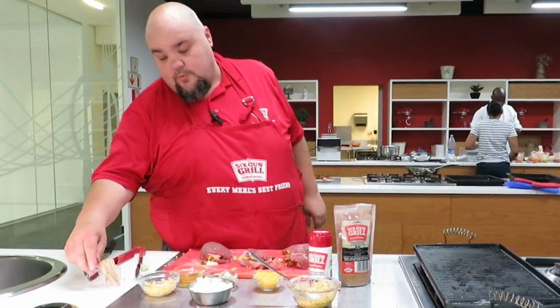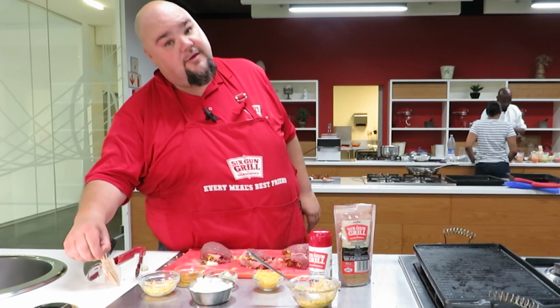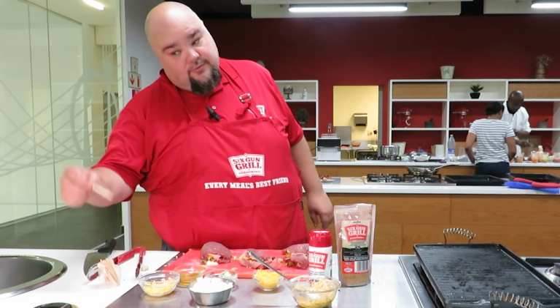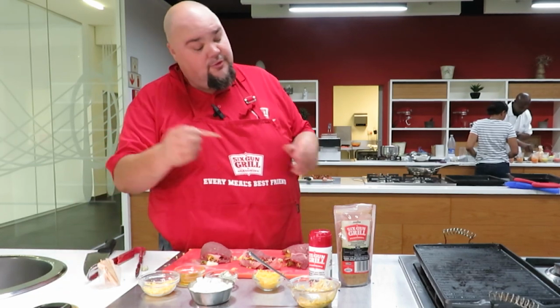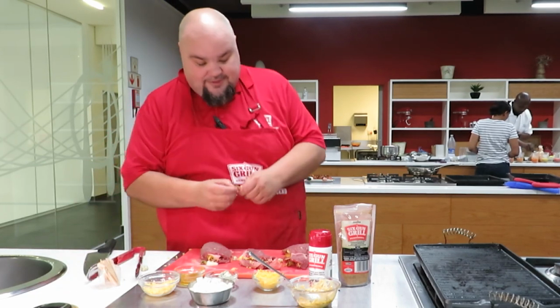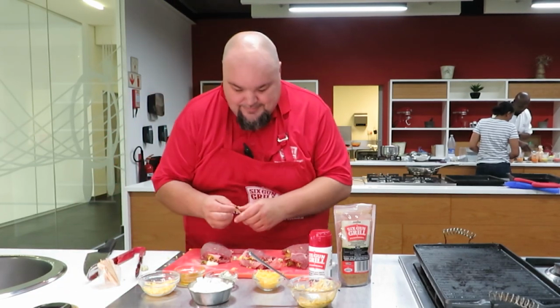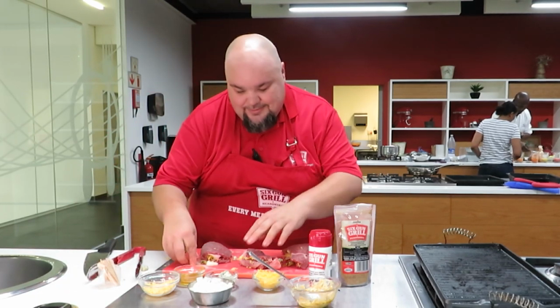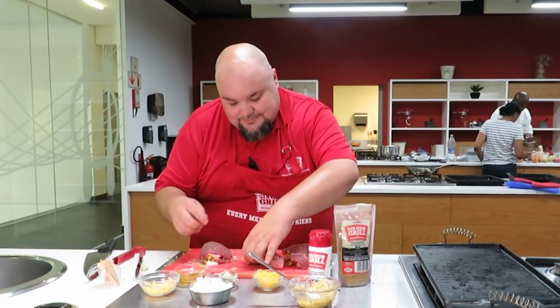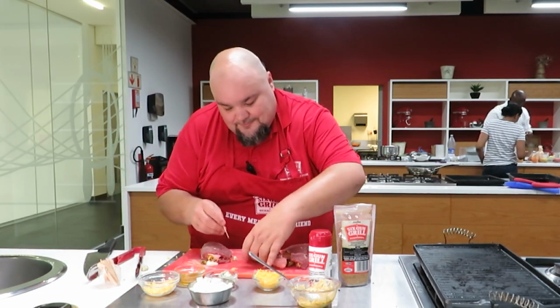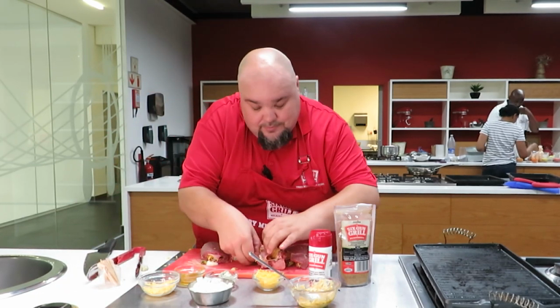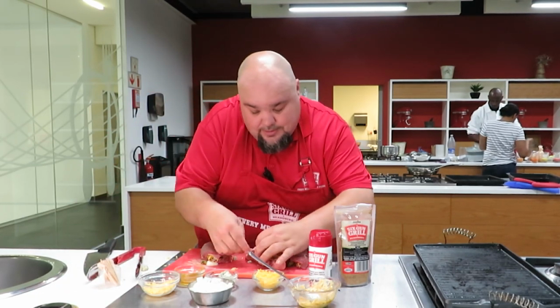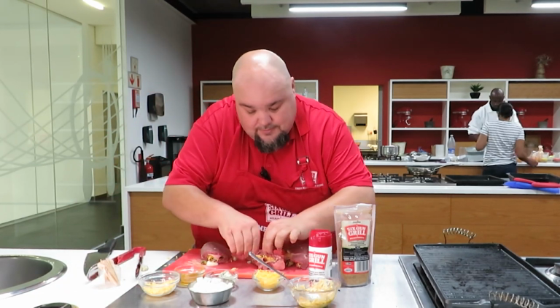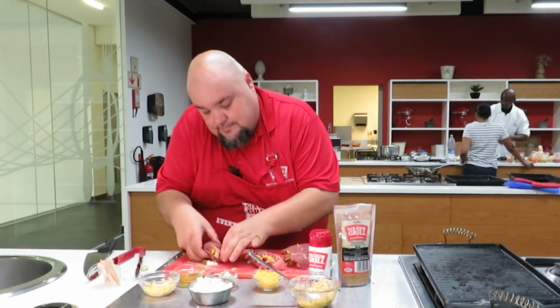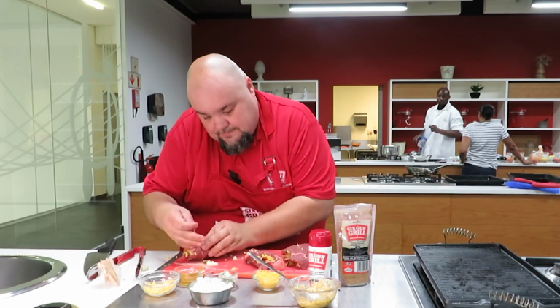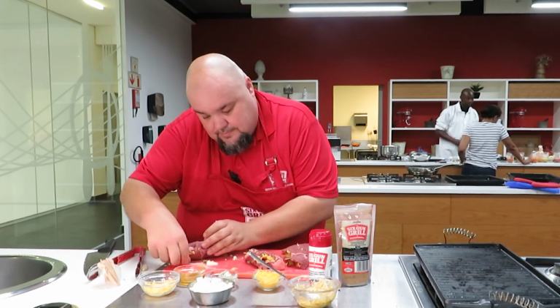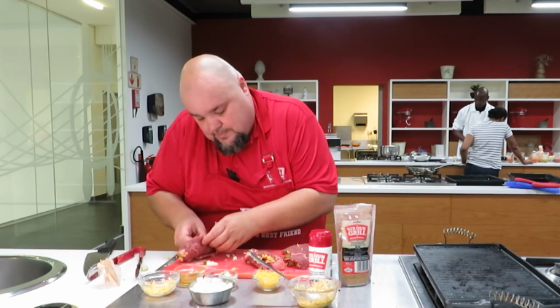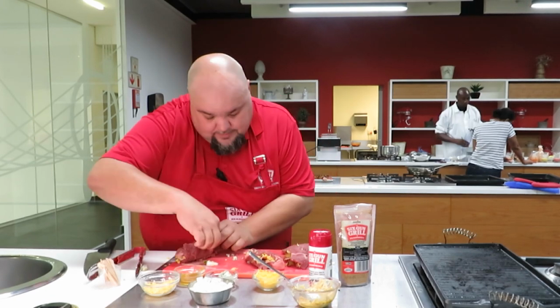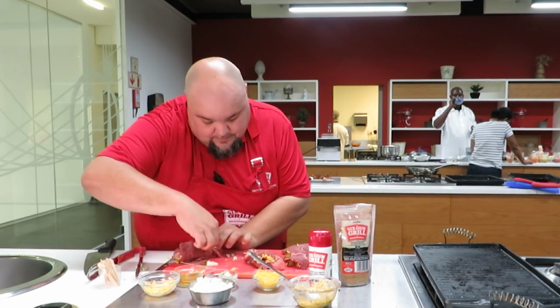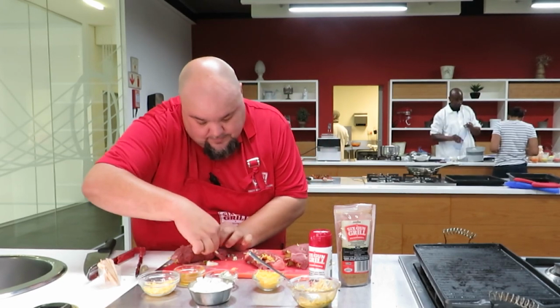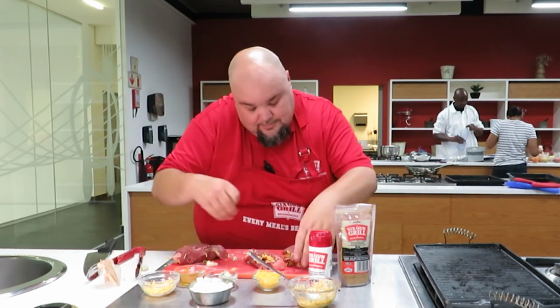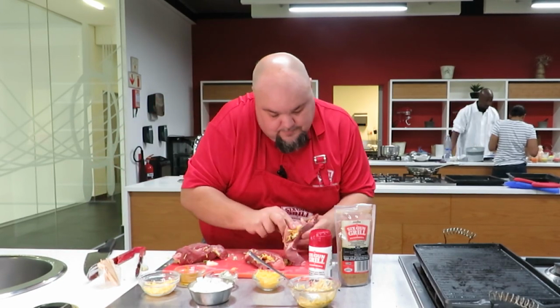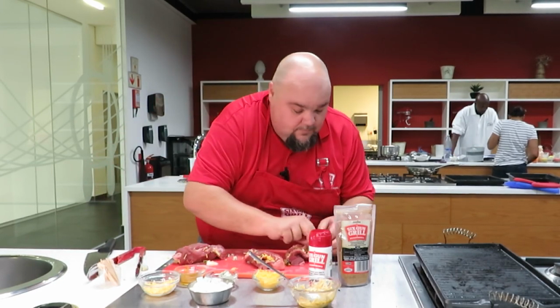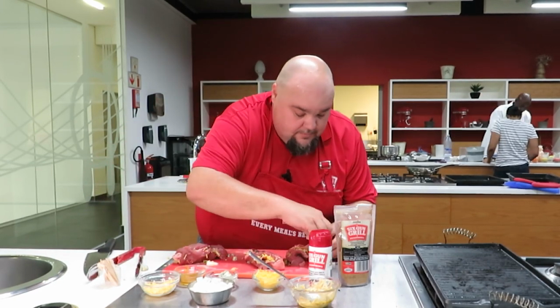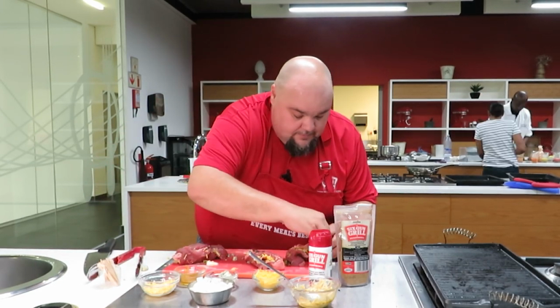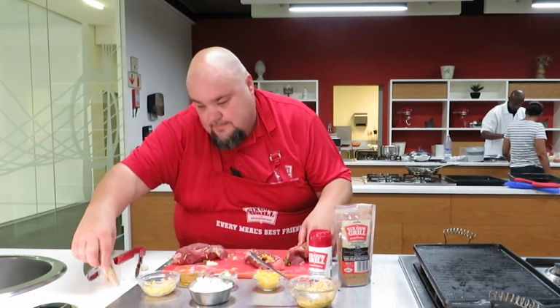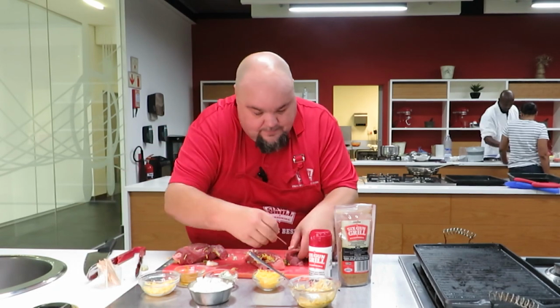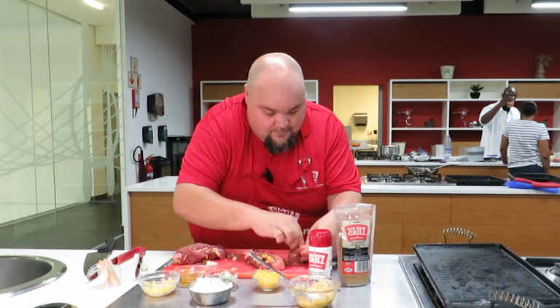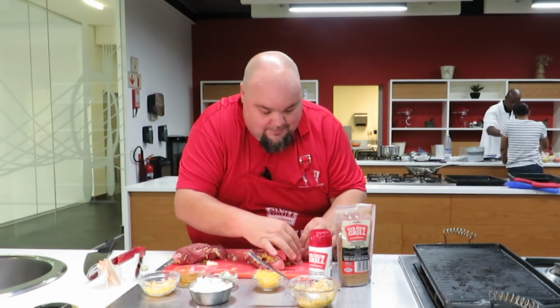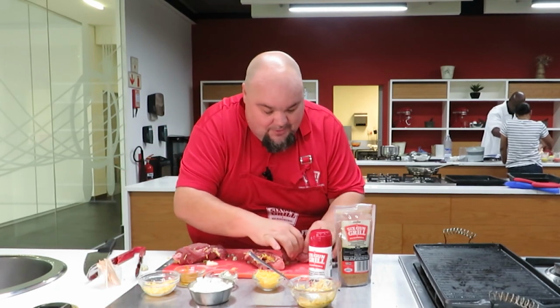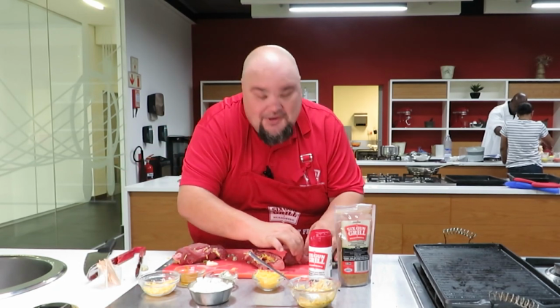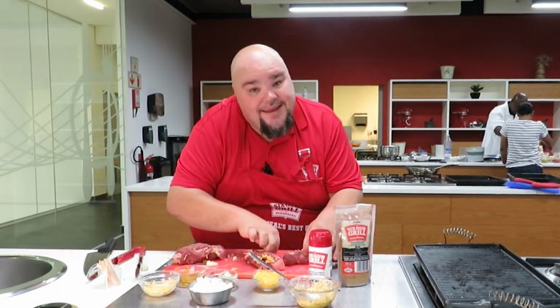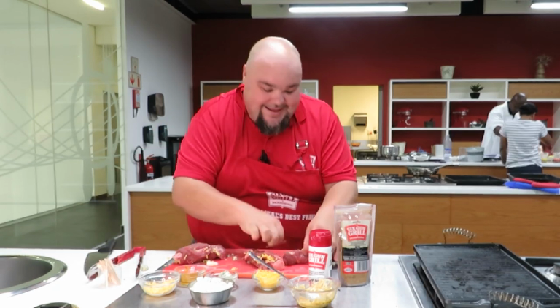Now we're going to close this and secure it with some toothpicks to make sure we don't lose any ingredients.